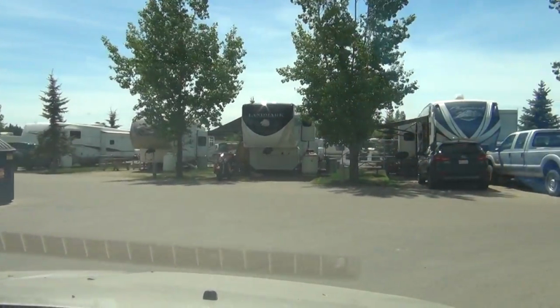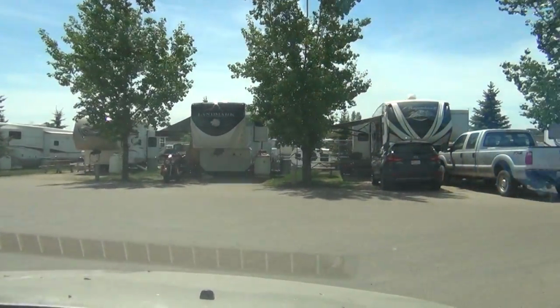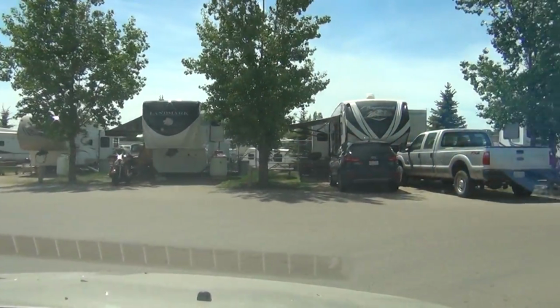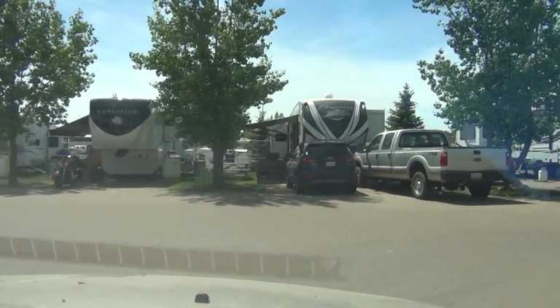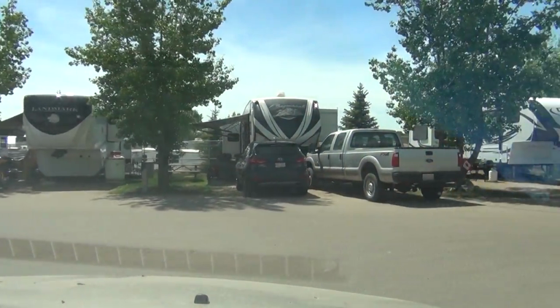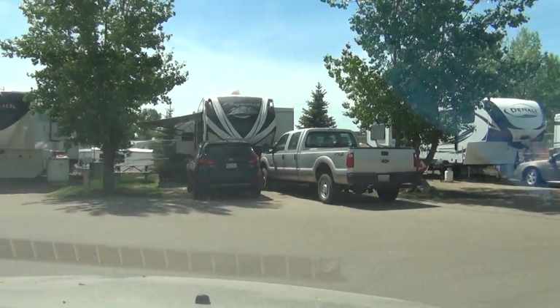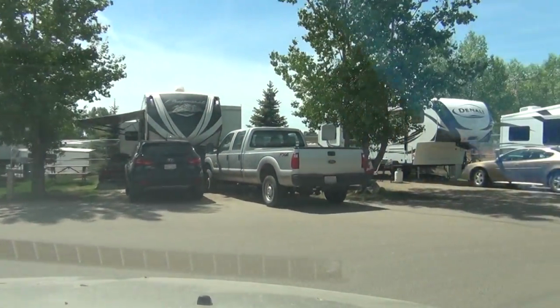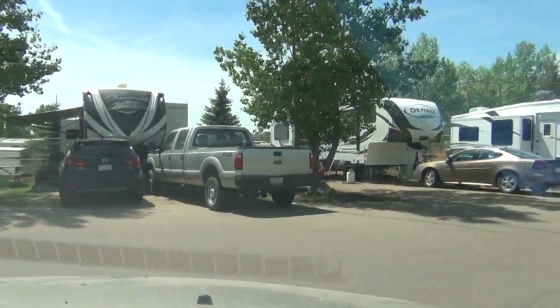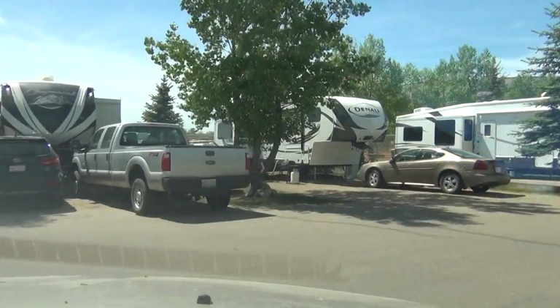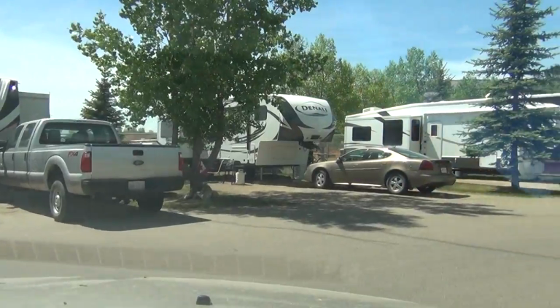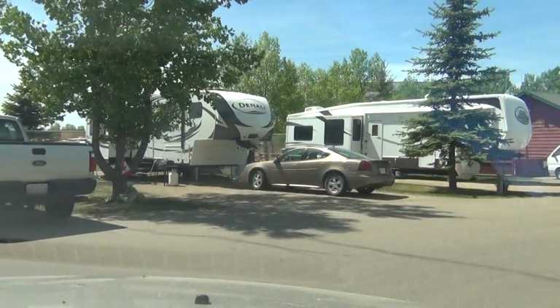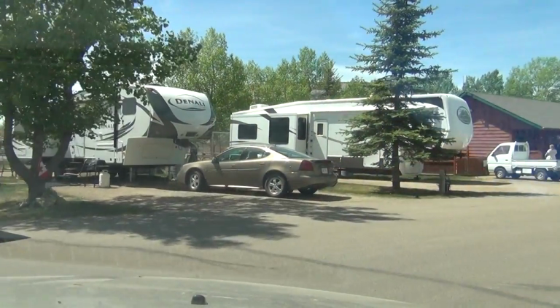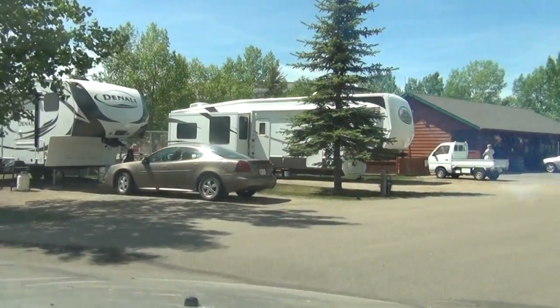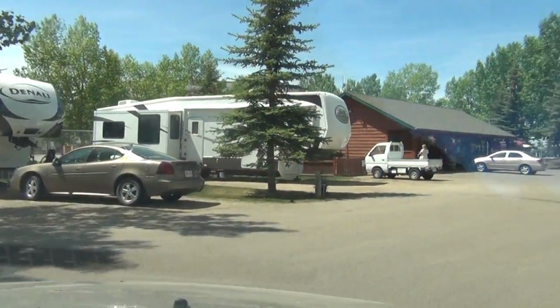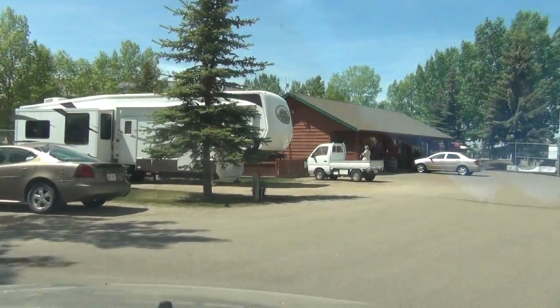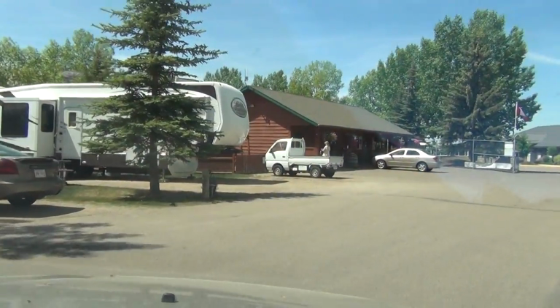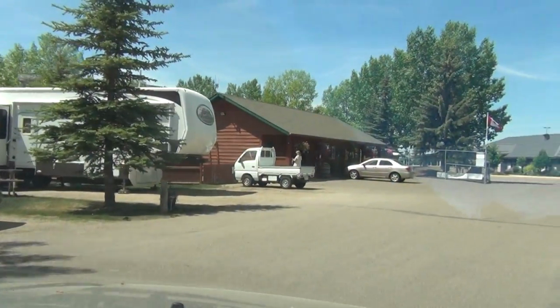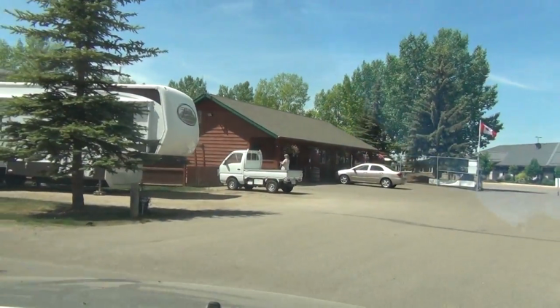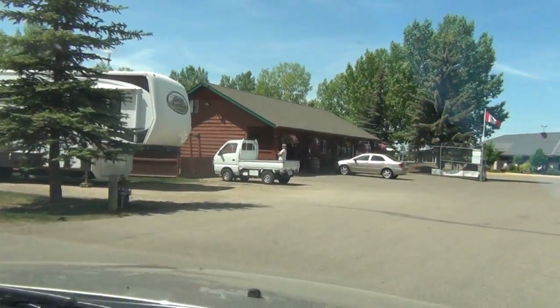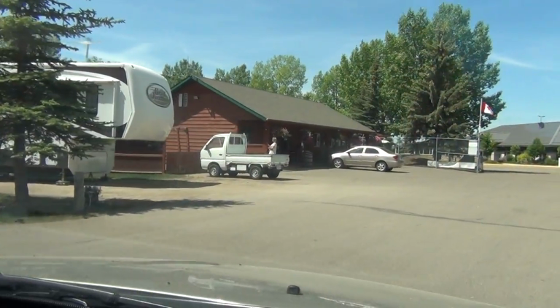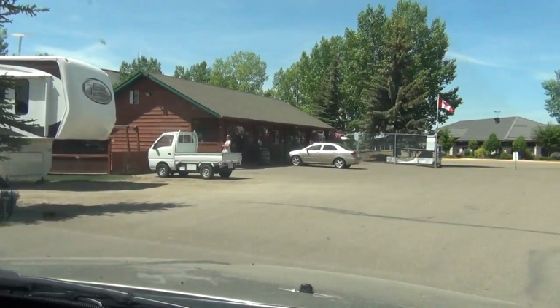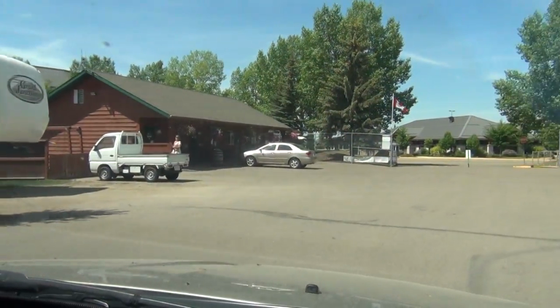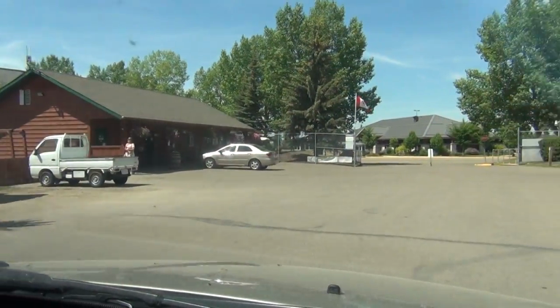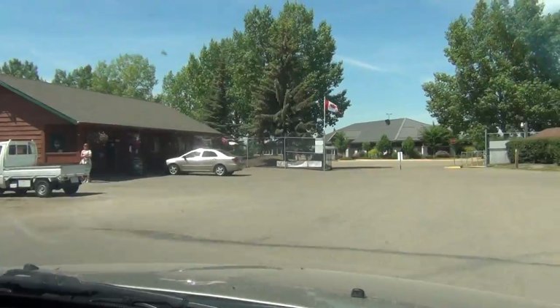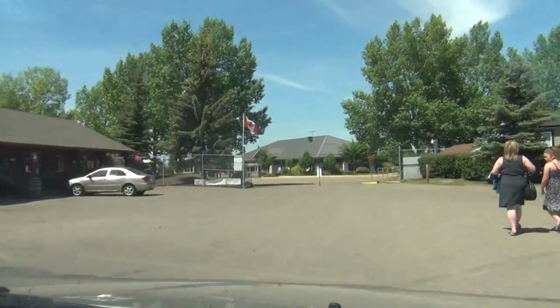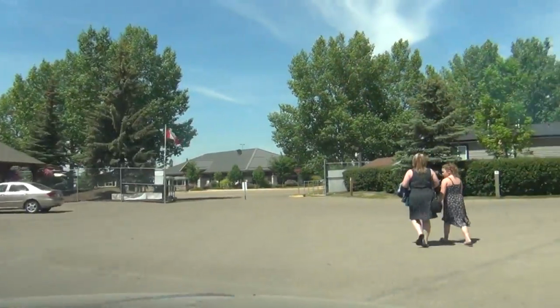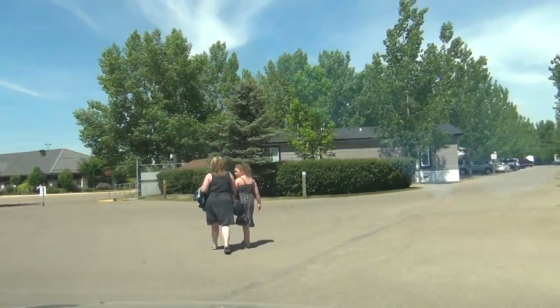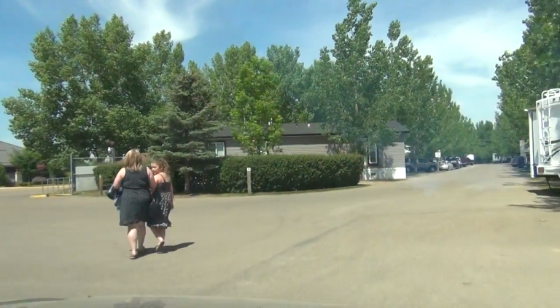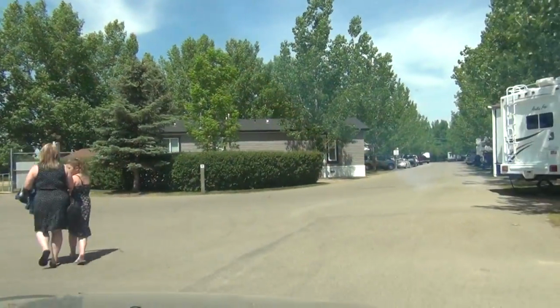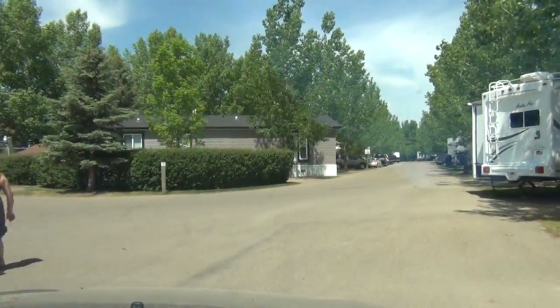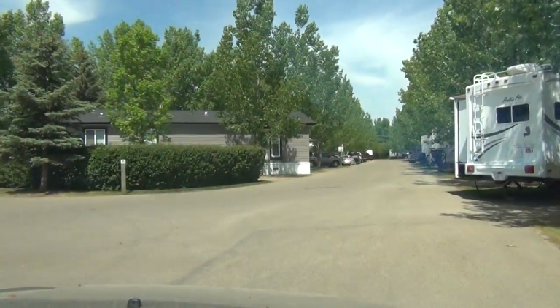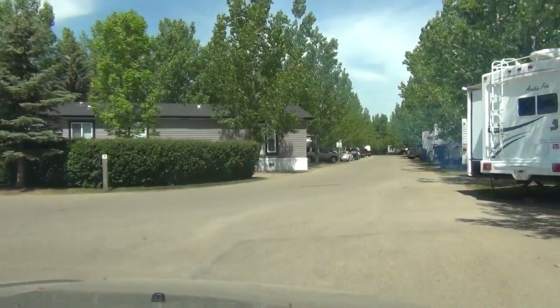Now we're heading around back to the main part of the campground where the office is, and heading towards the manager's house.